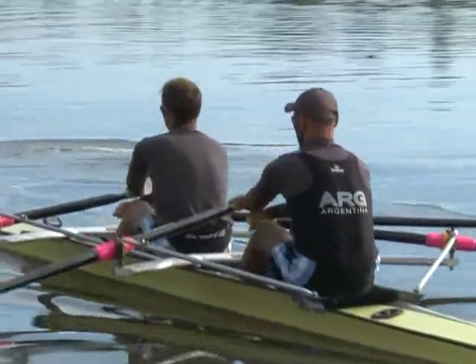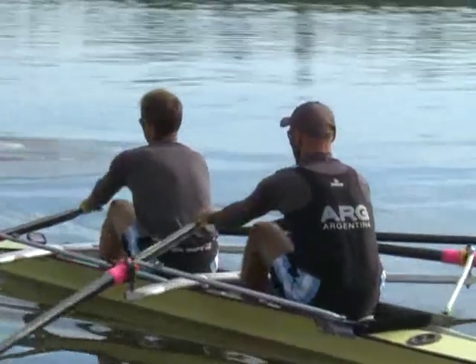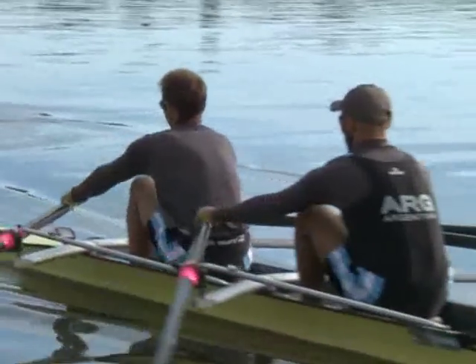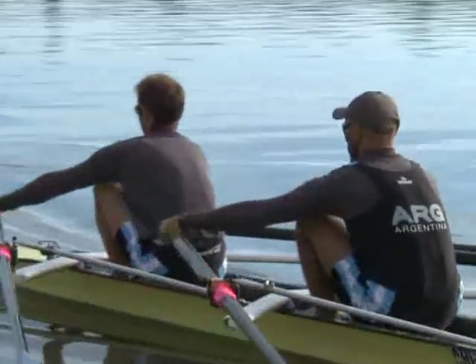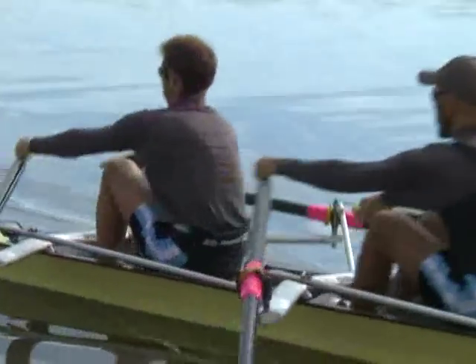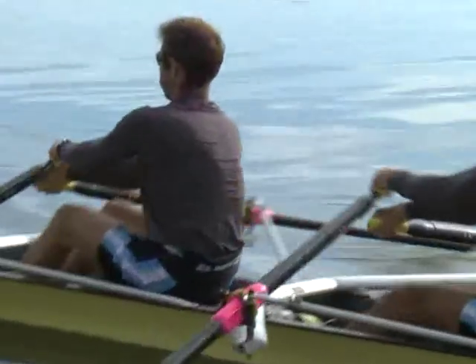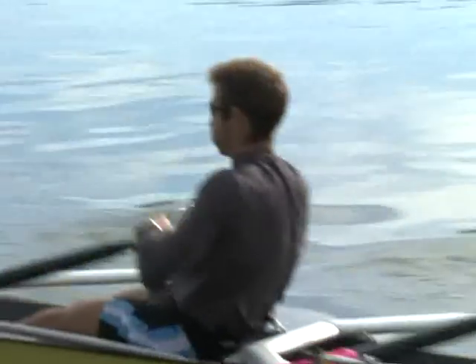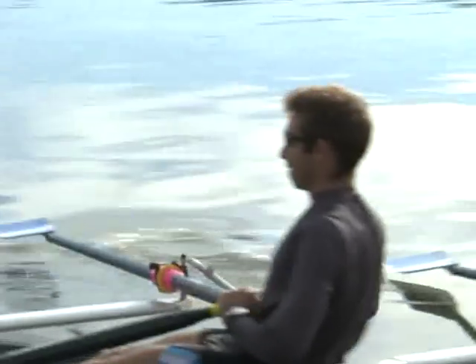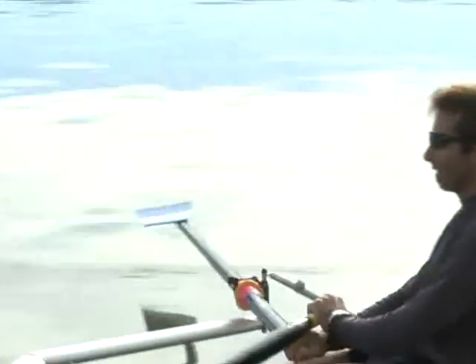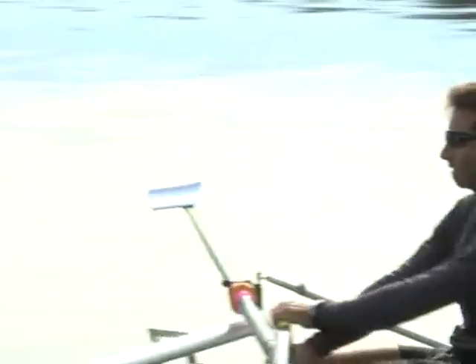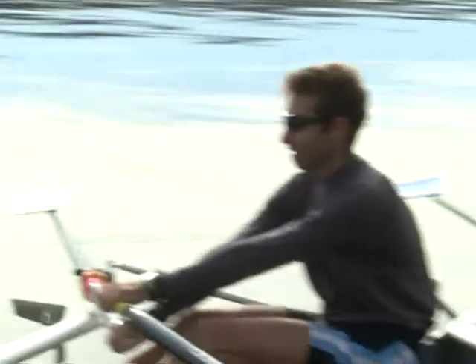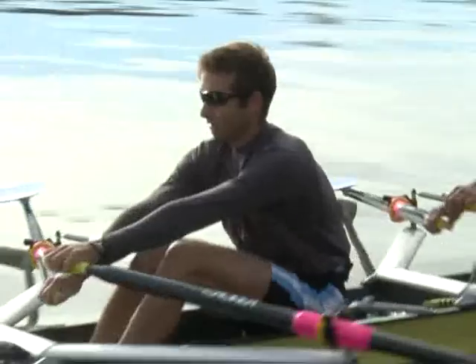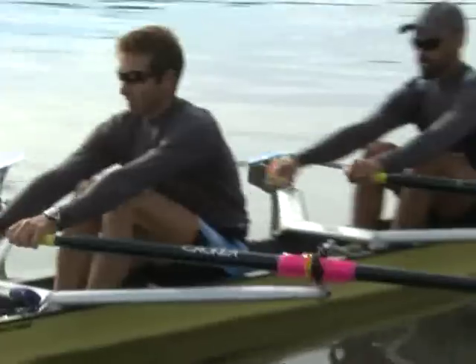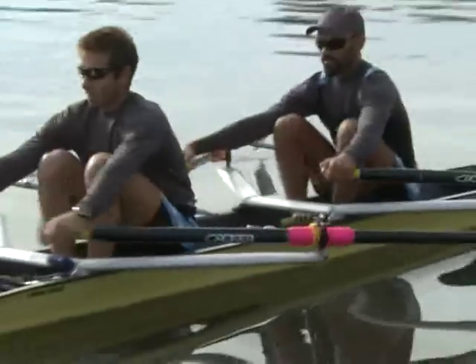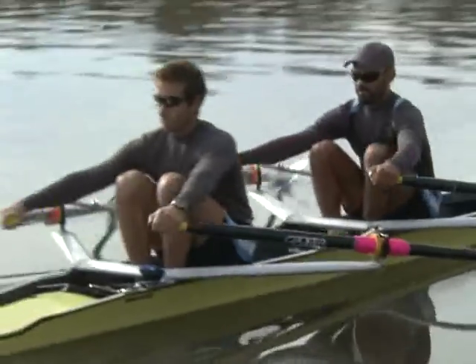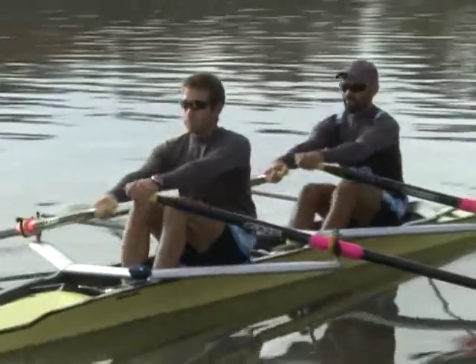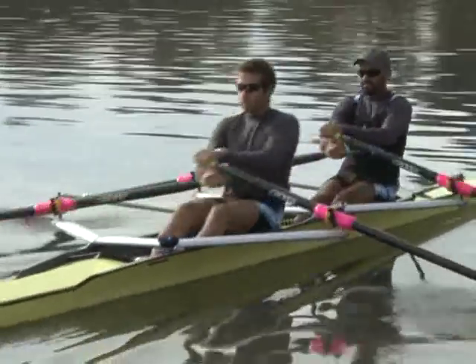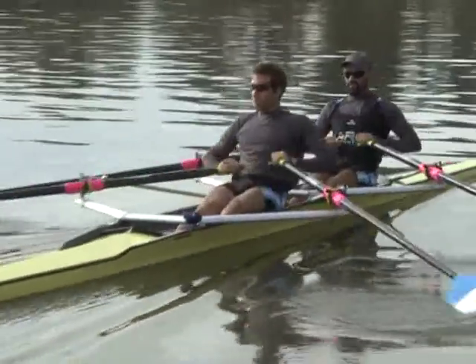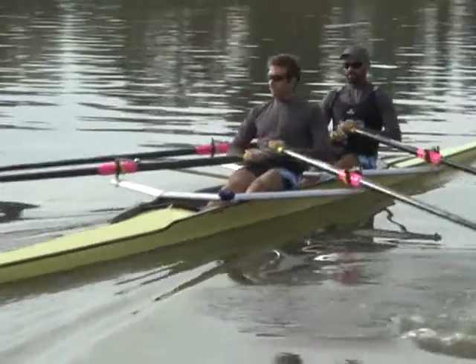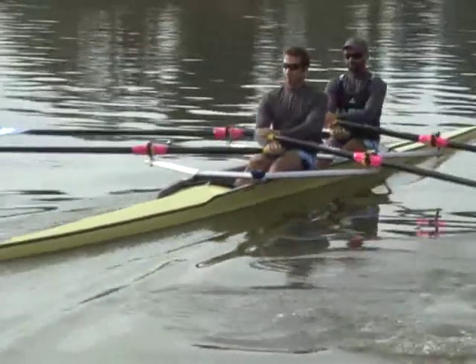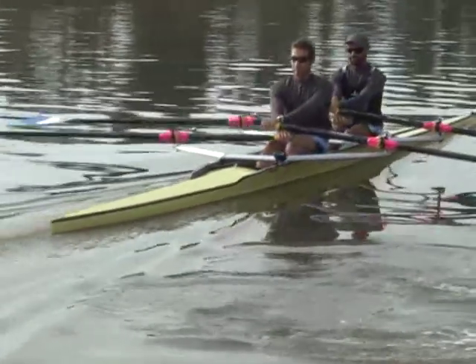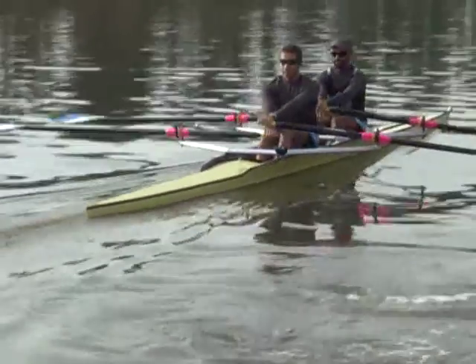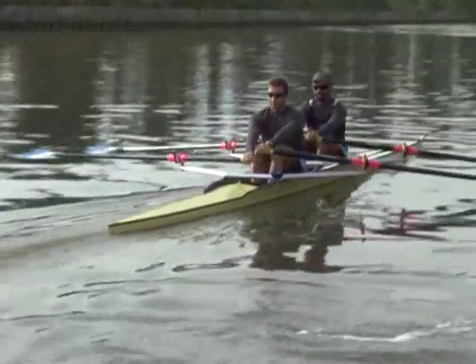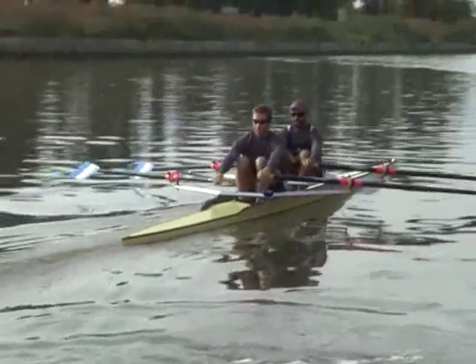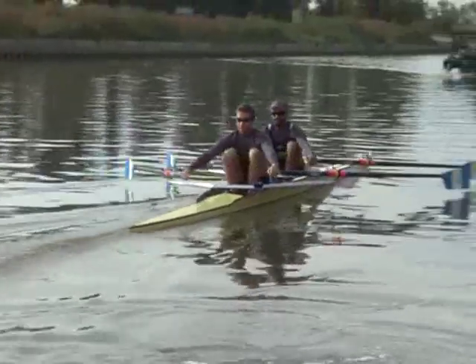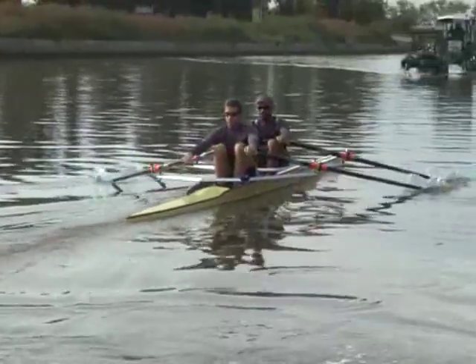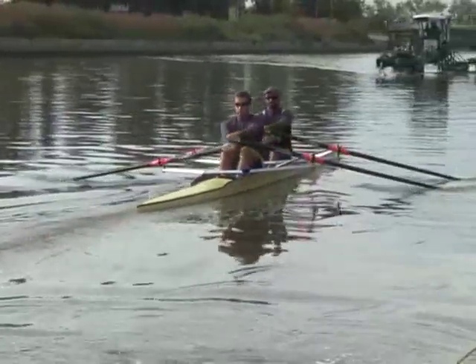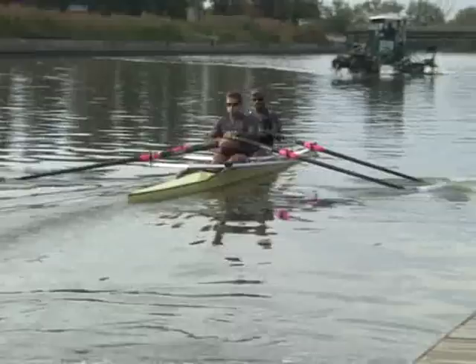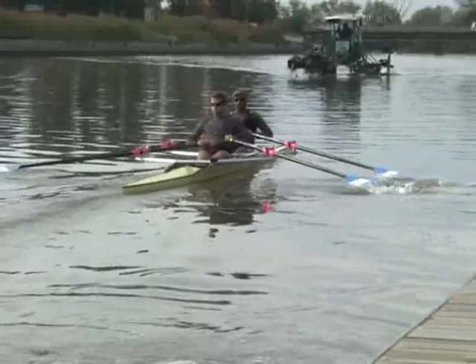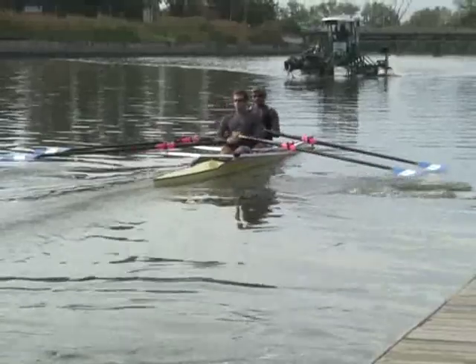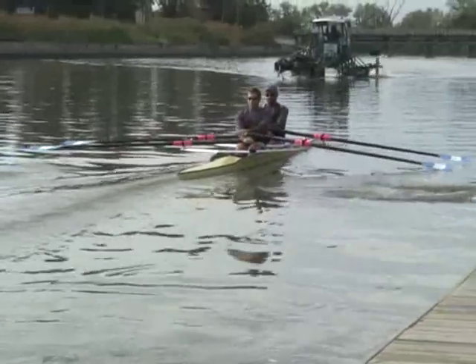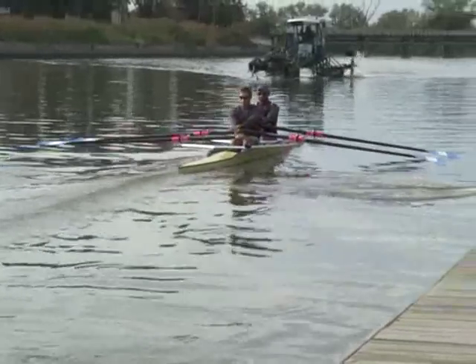The goal is to put the blade inside the water so that it travels all the way until the end of the stroke. When it ends, it turns at the neck, and then the oar goes back.